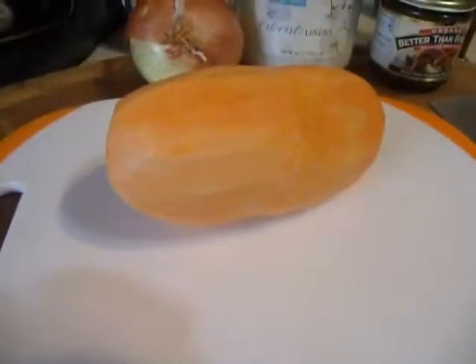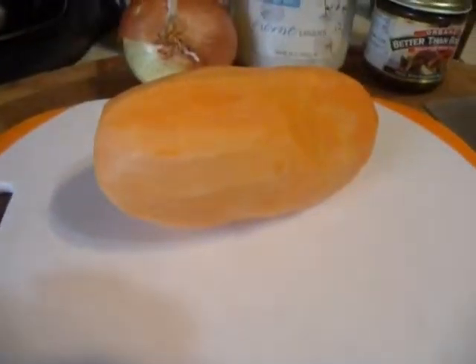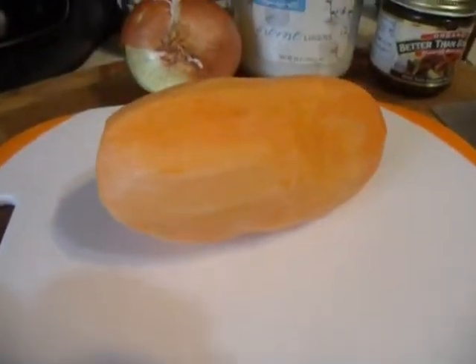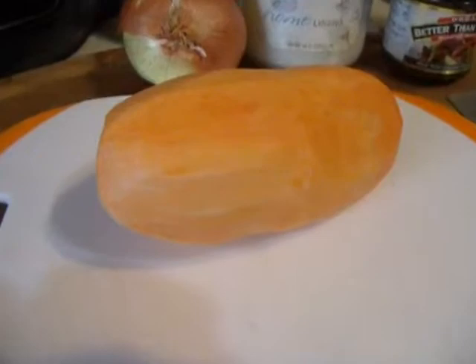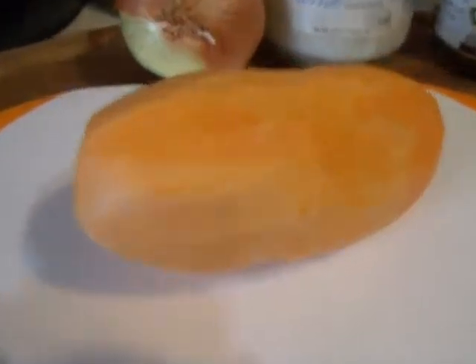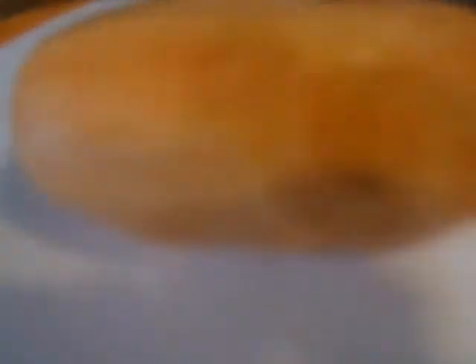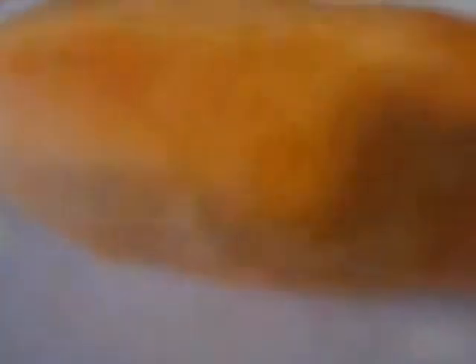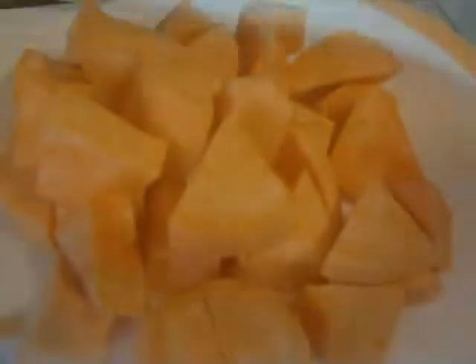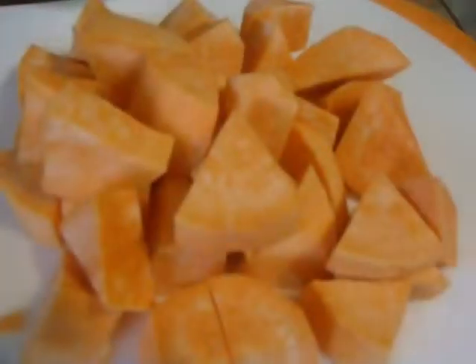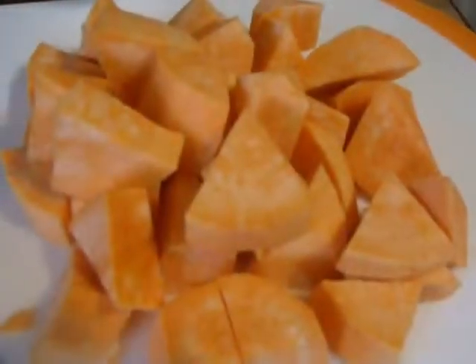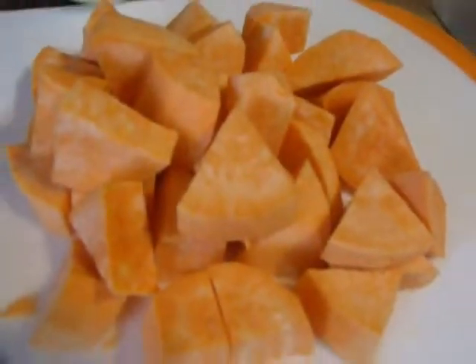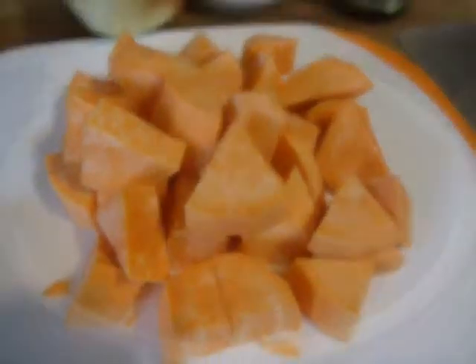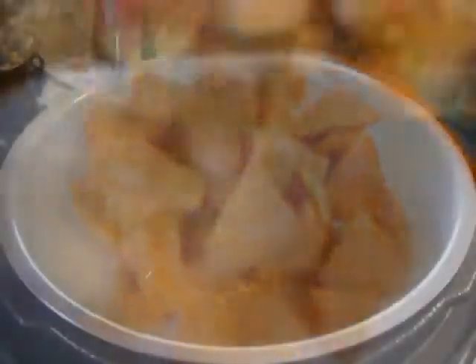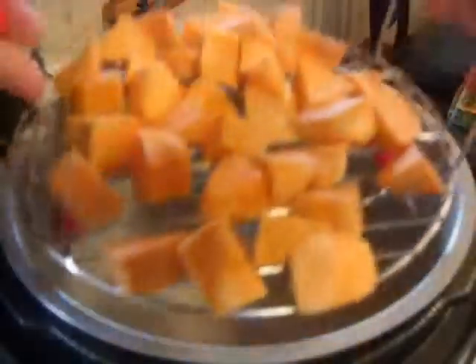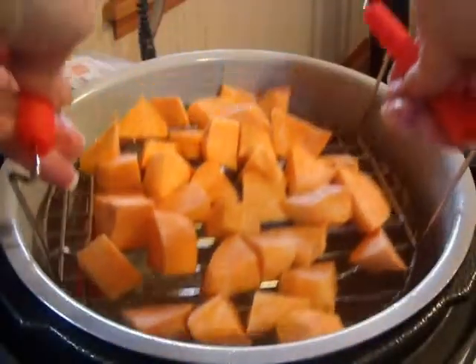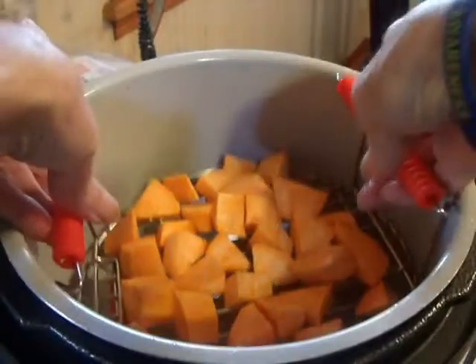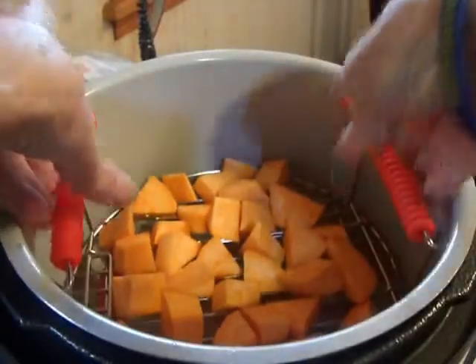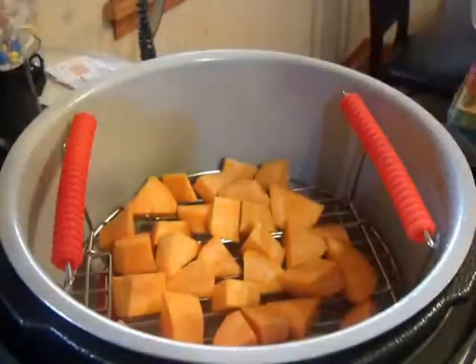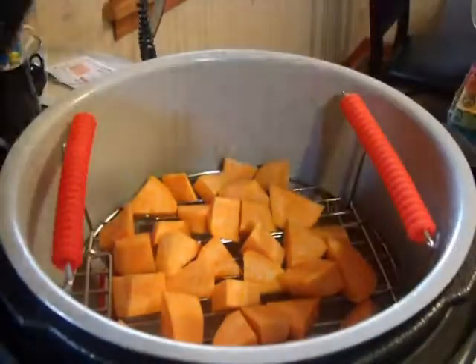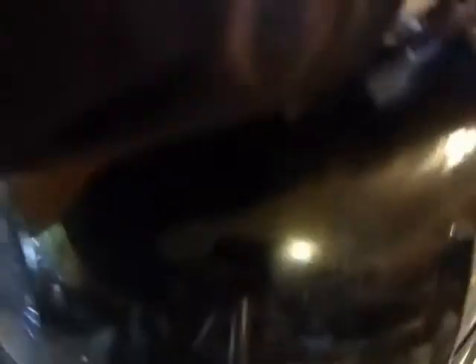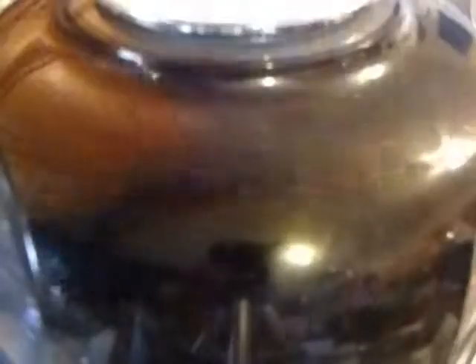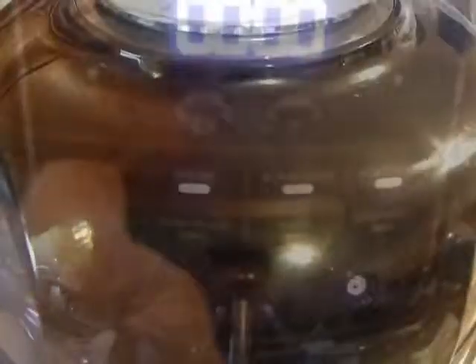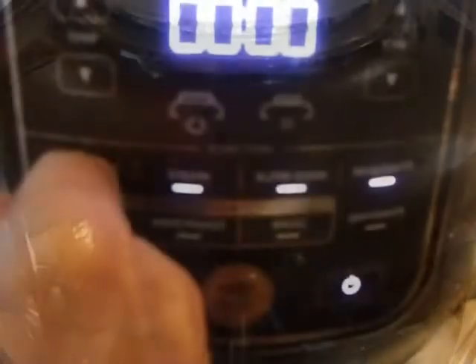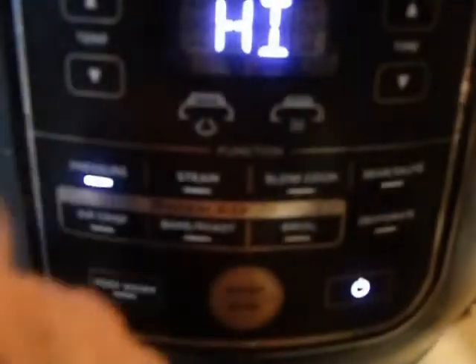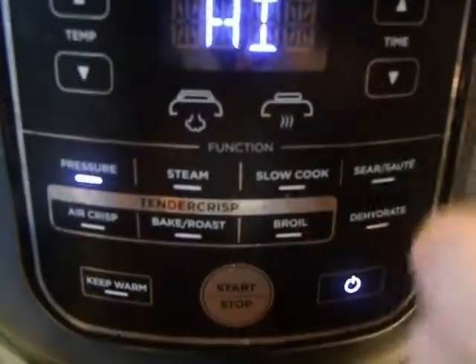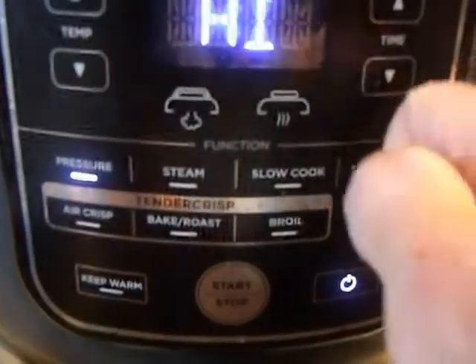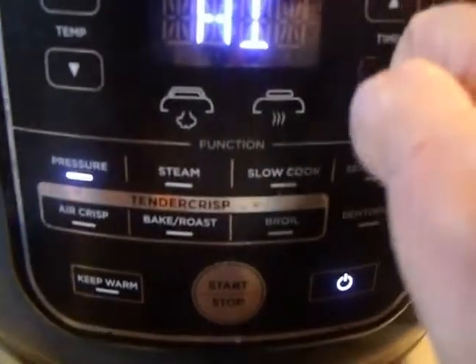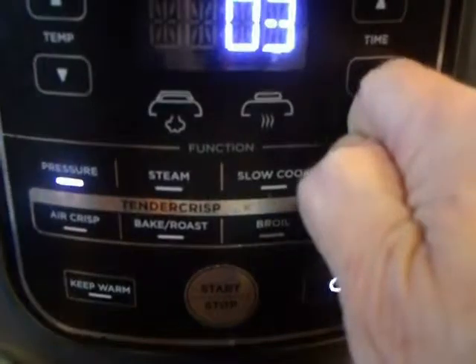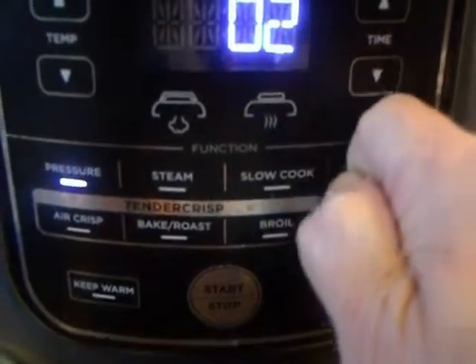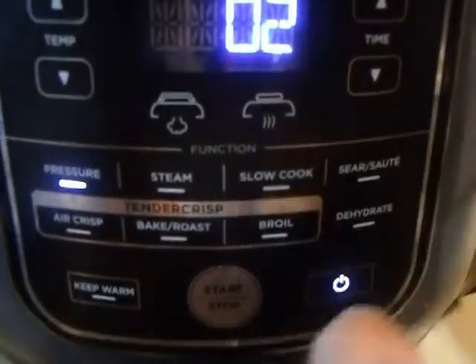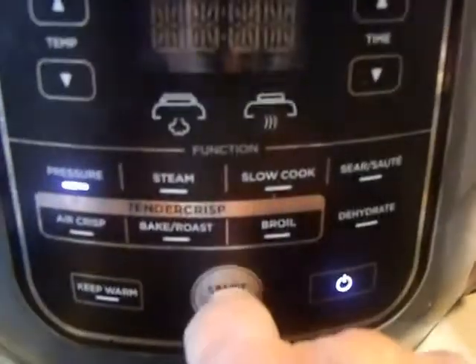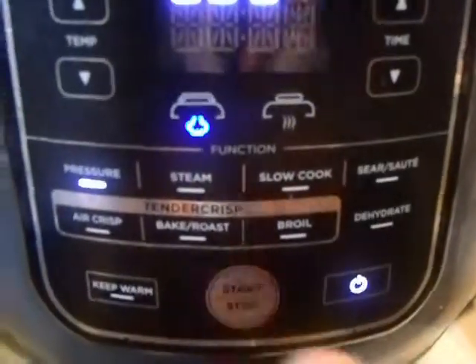Now this dish is for the she of the house and she wants a sweet potato. So we've got it chopped up into bite-size, about one-inch chunks. We'll drop it into the pot on our rack, shut it, and steam it on high for just two minutes.